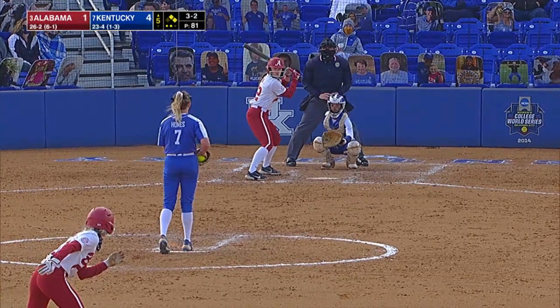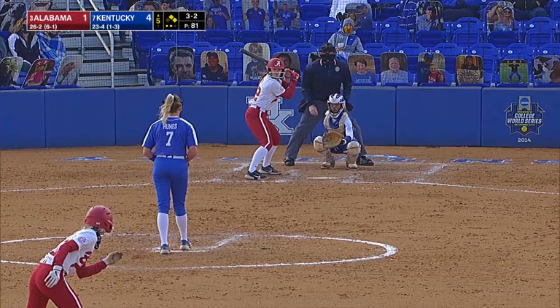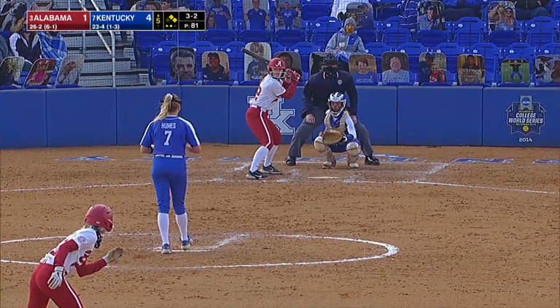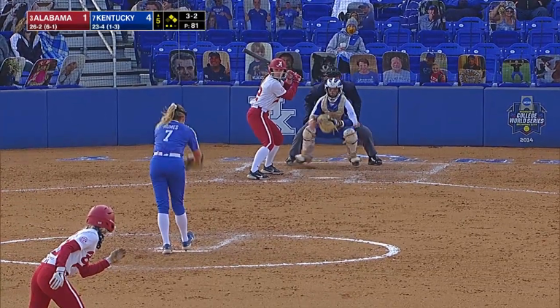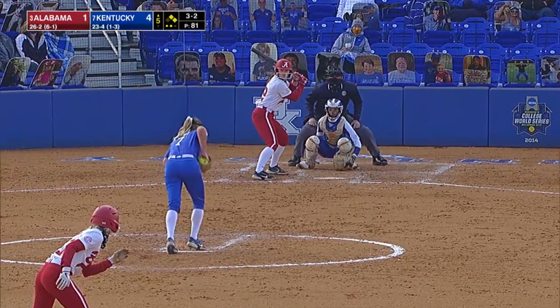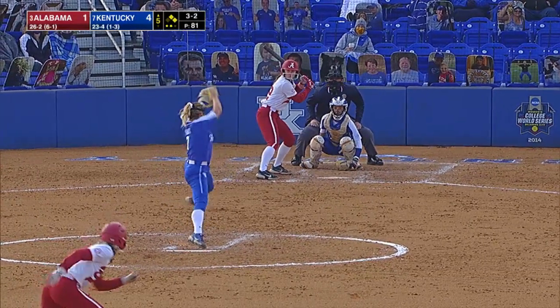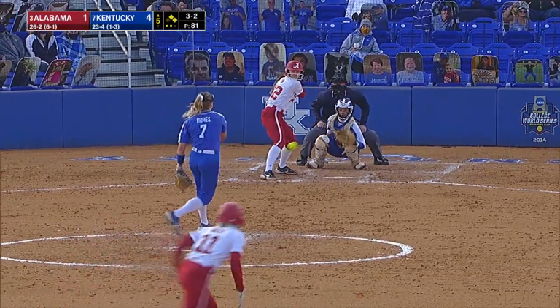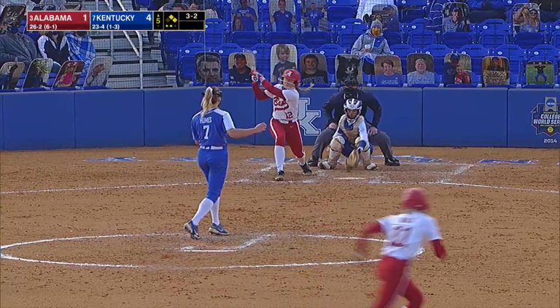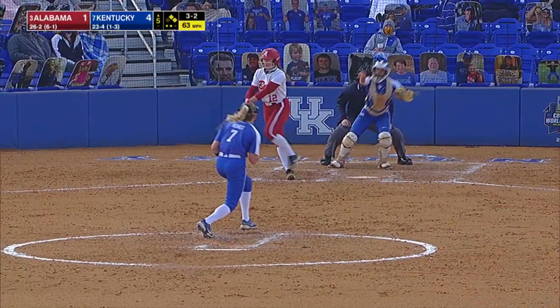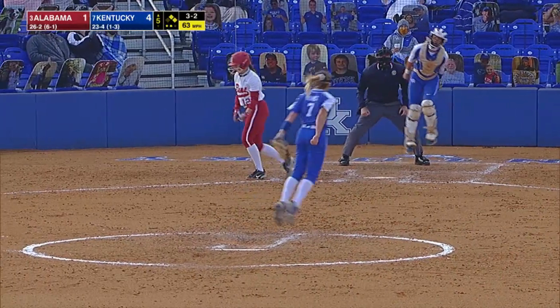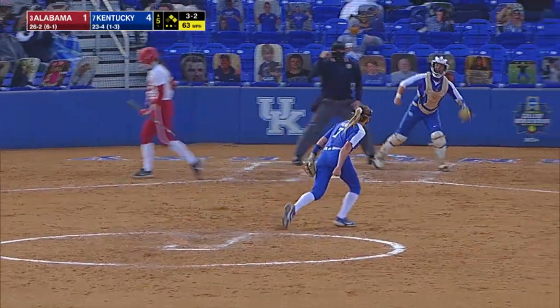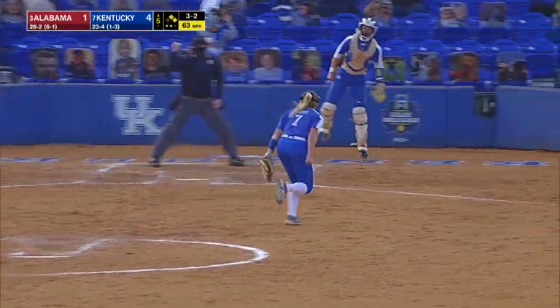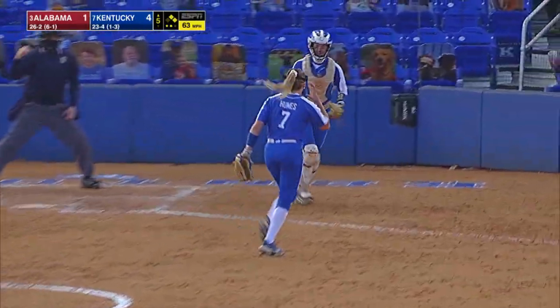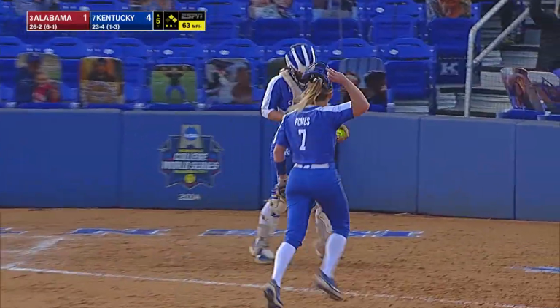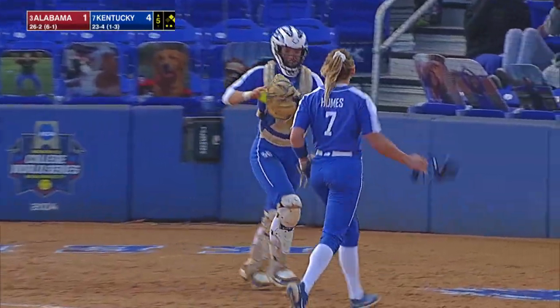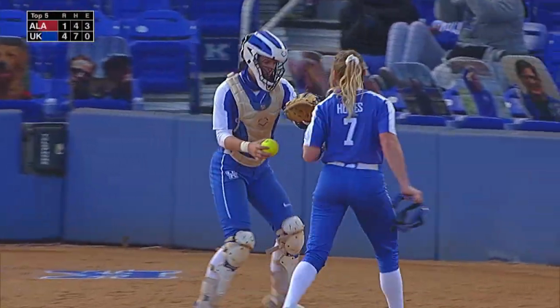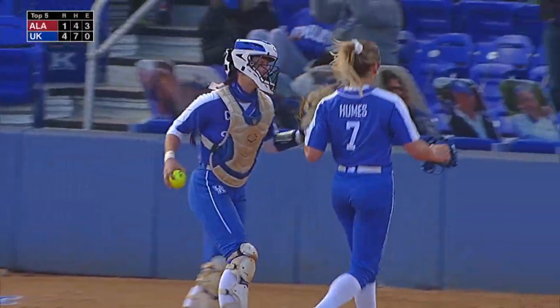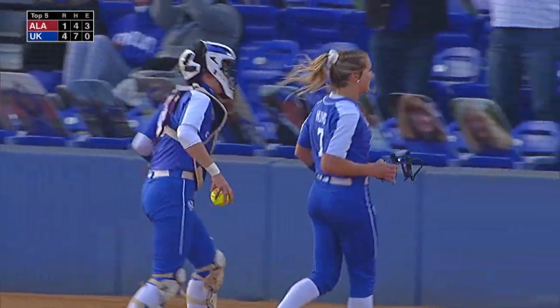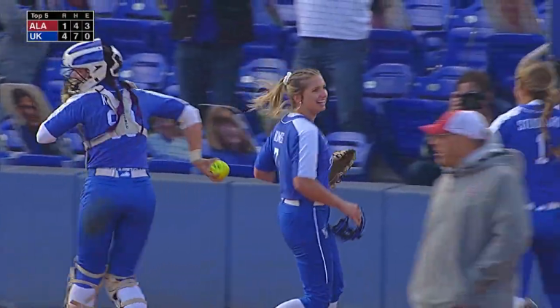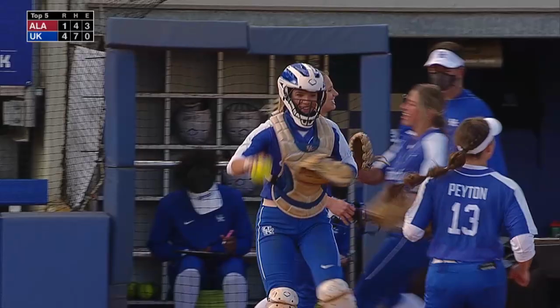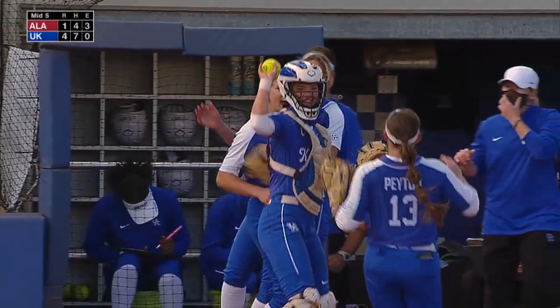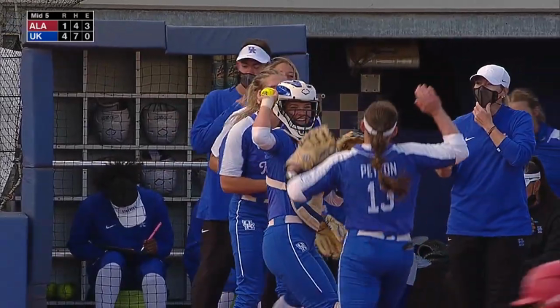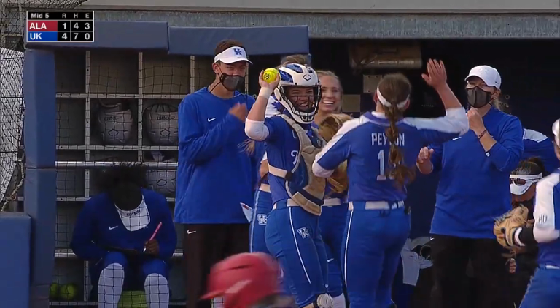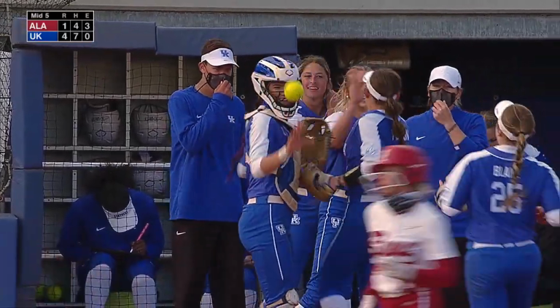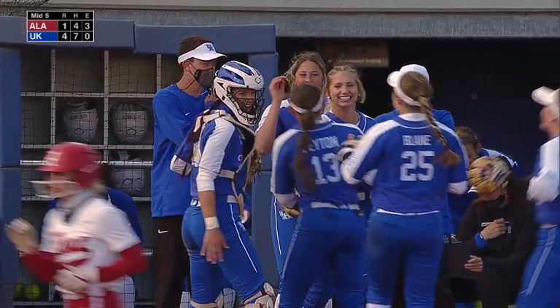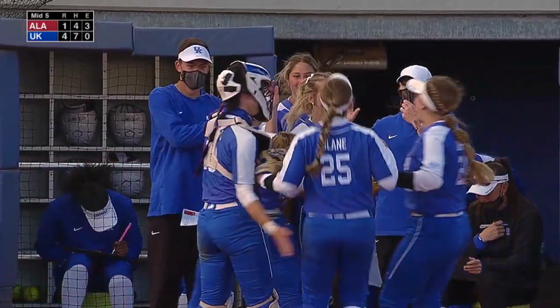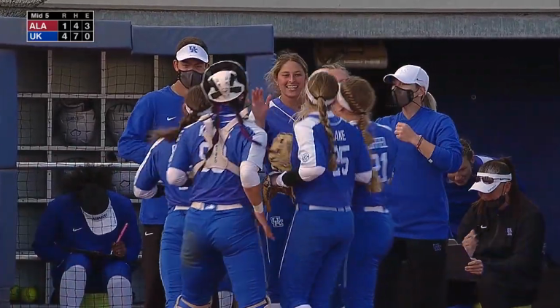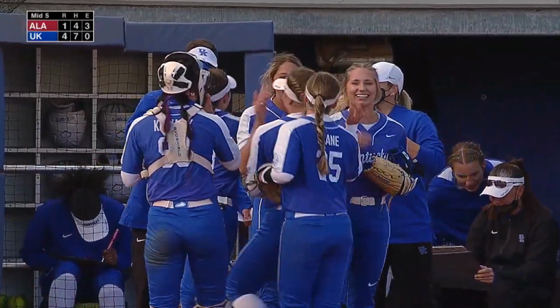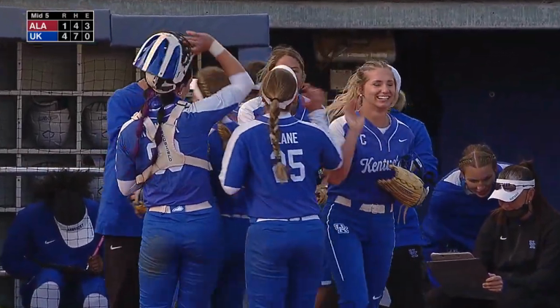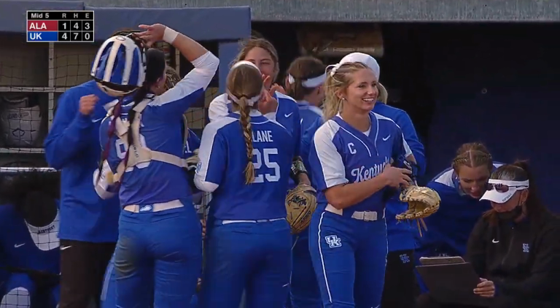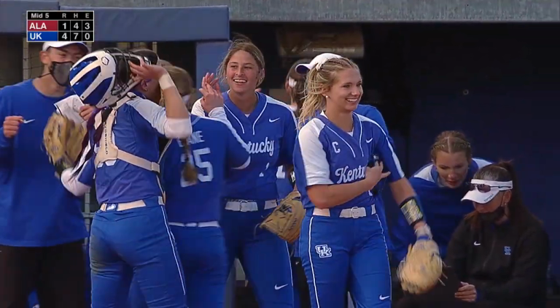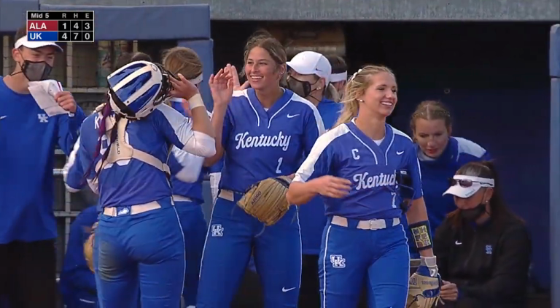Ball angling, looking for contact. And a strikeout by Humes to end the inning. And Bama has to settle for just the one run.